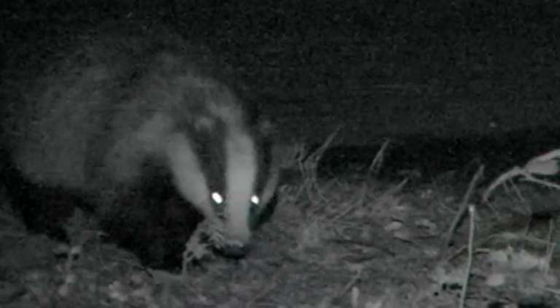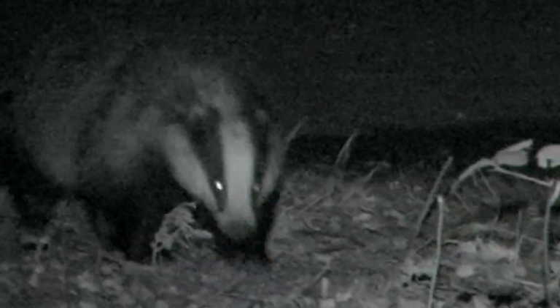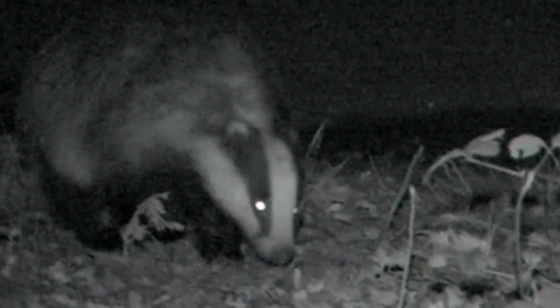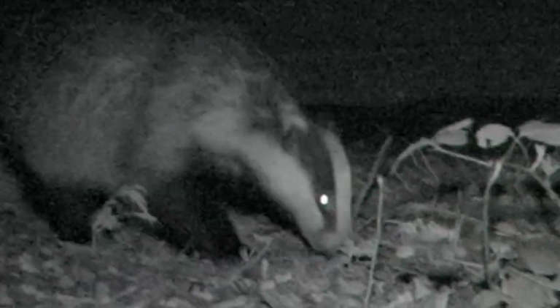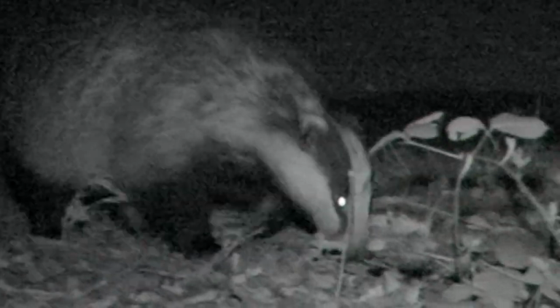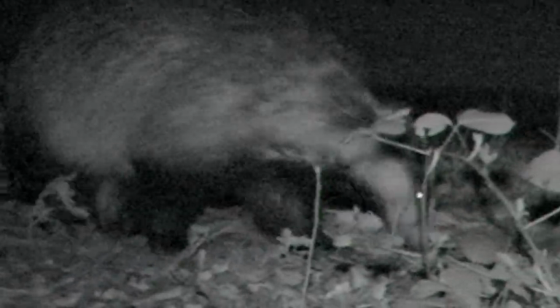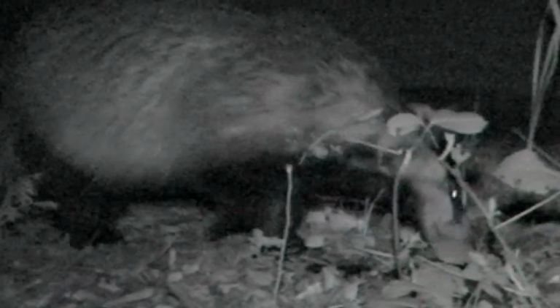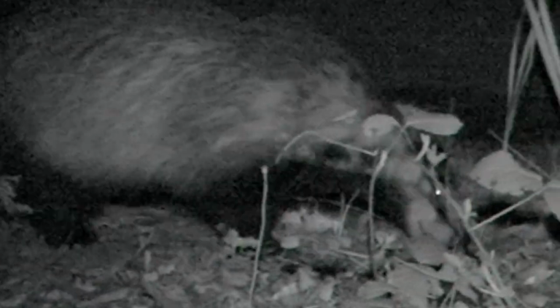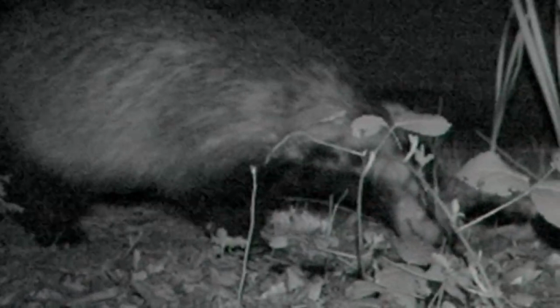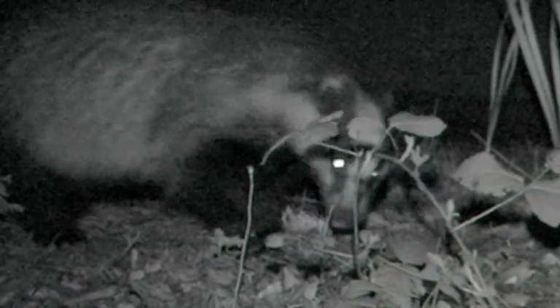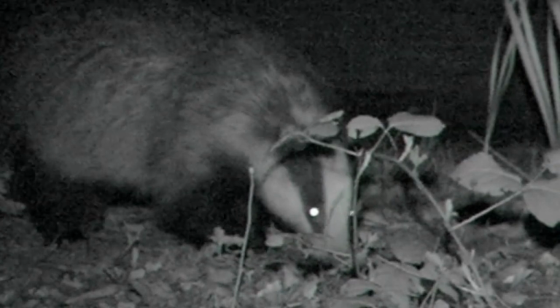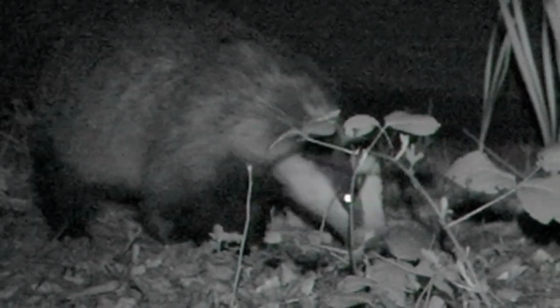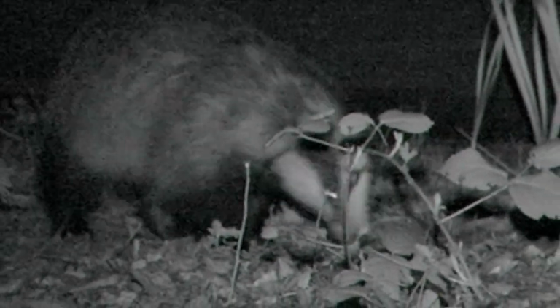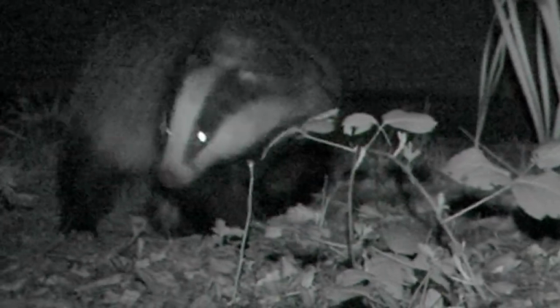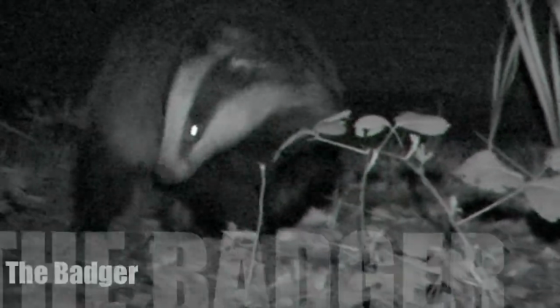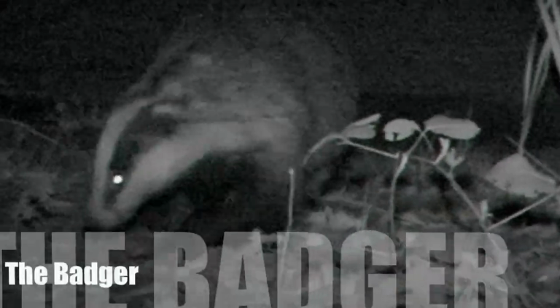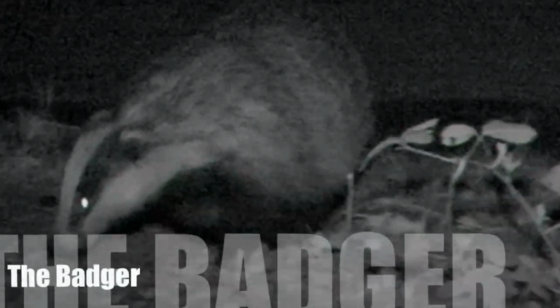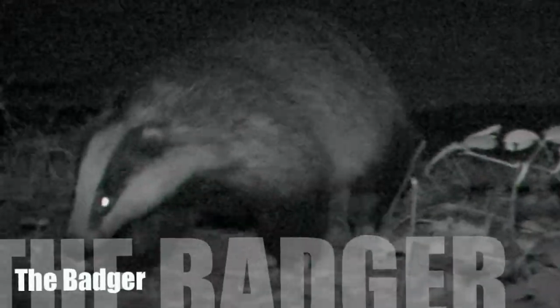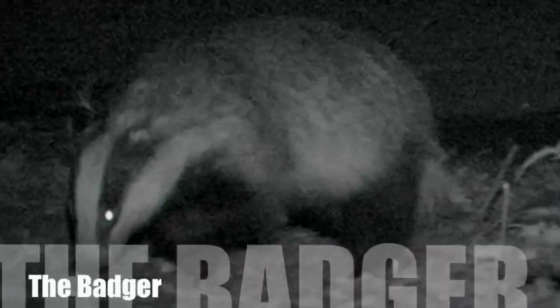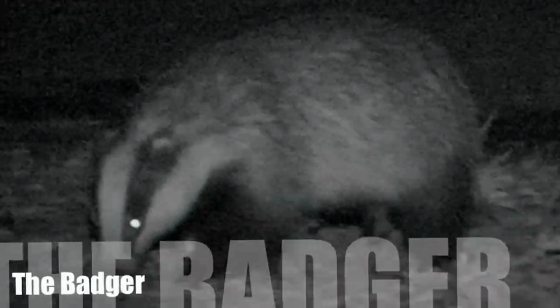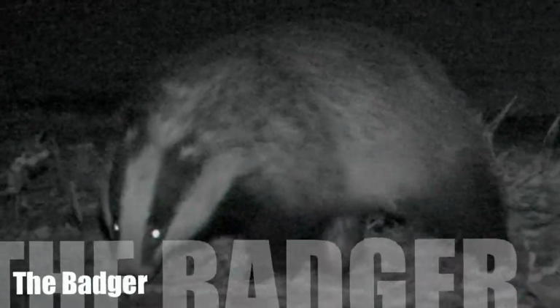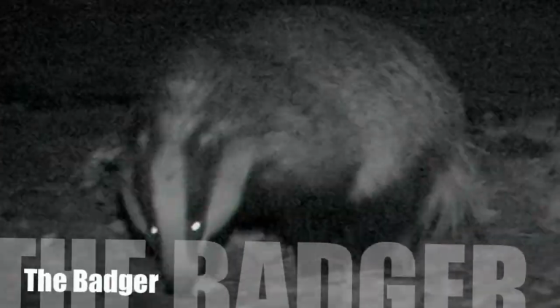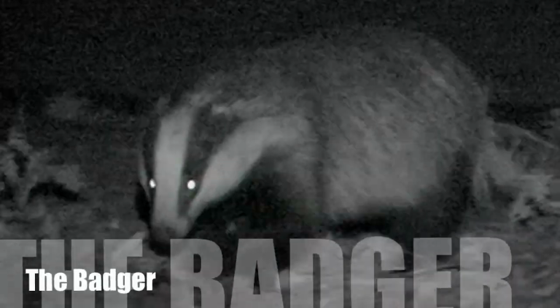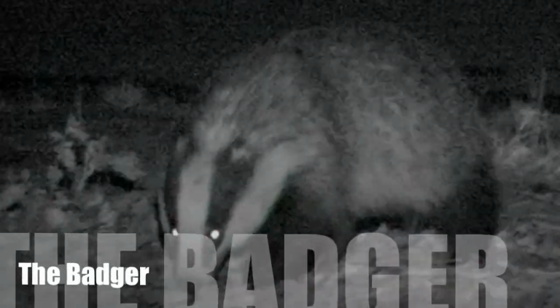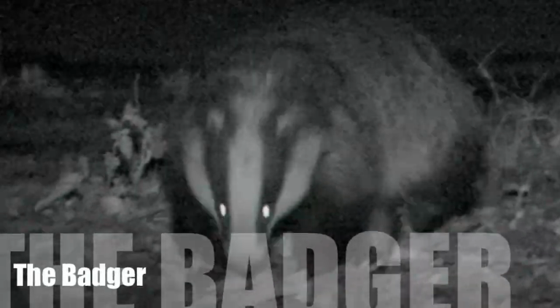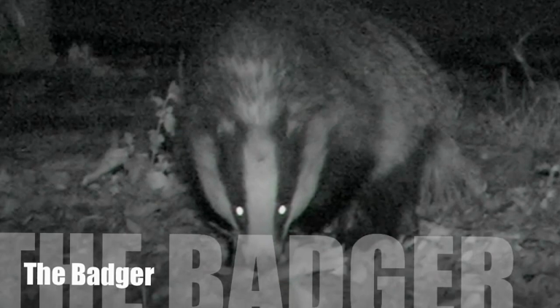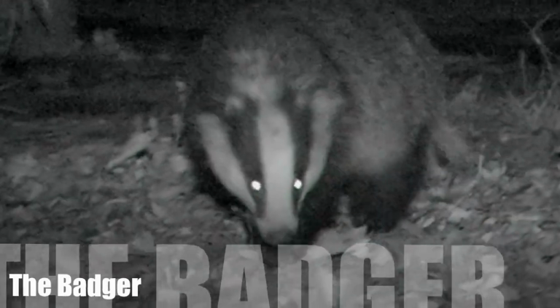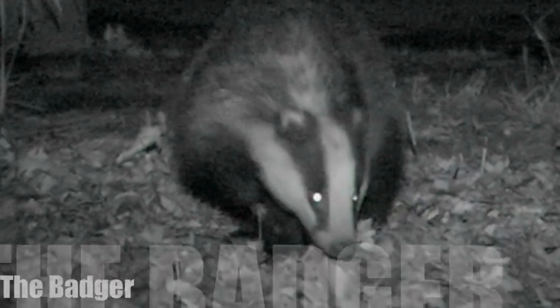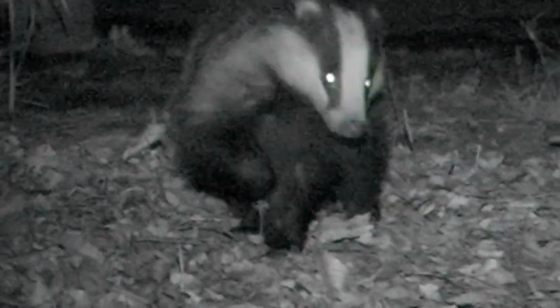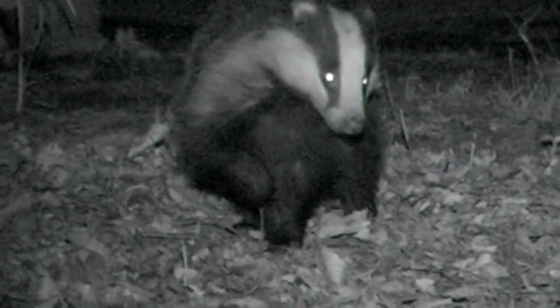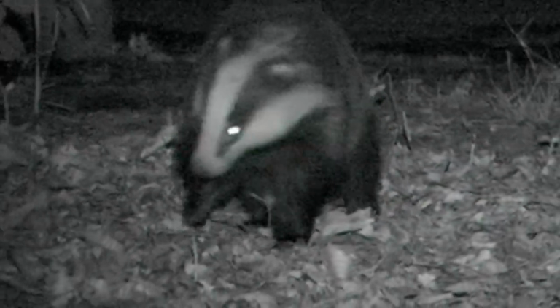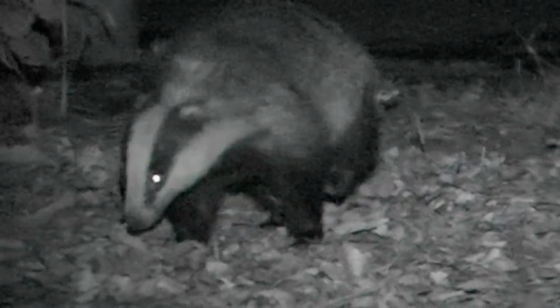This short film, produced using a combination of infrared cameras and camera traps, is about the European badger. But first, let us put the species into its world context.